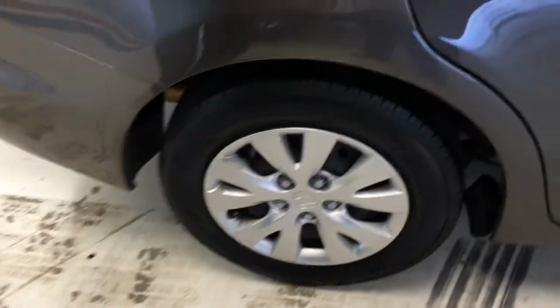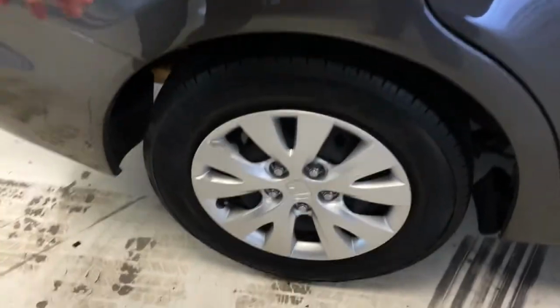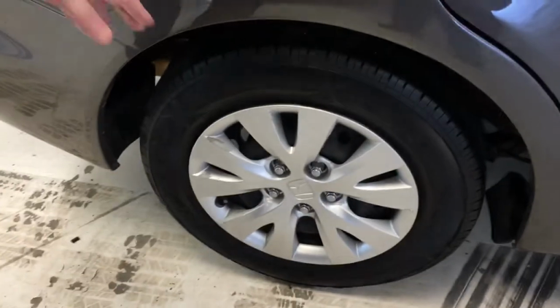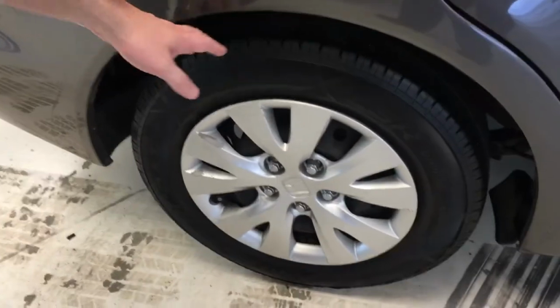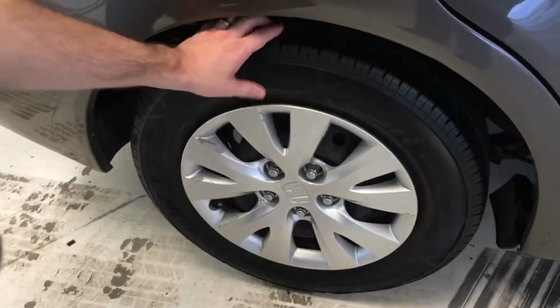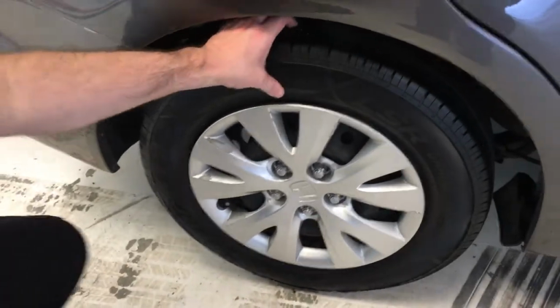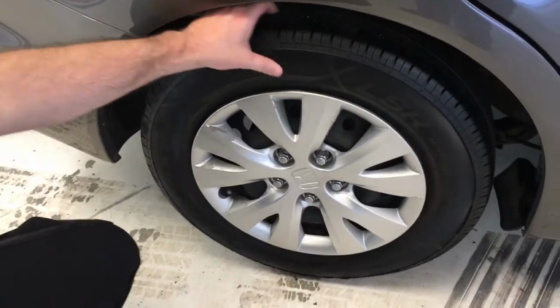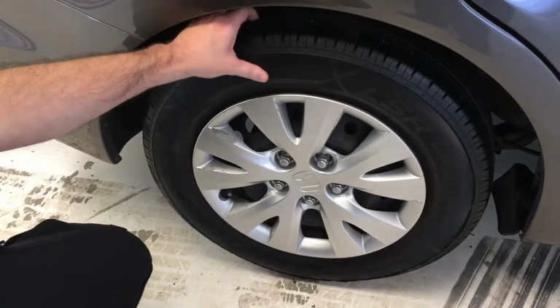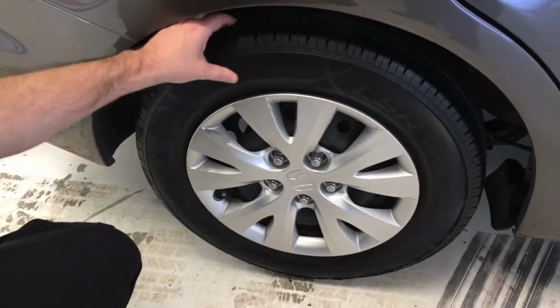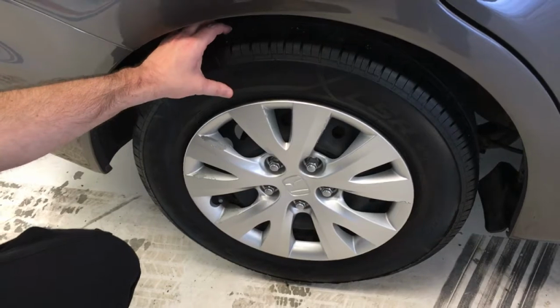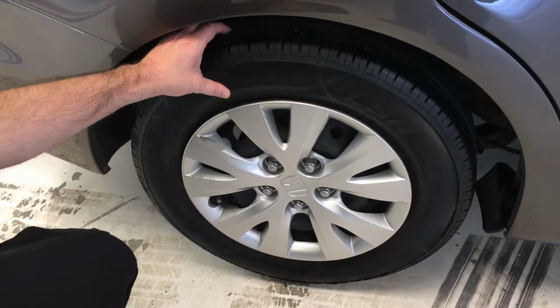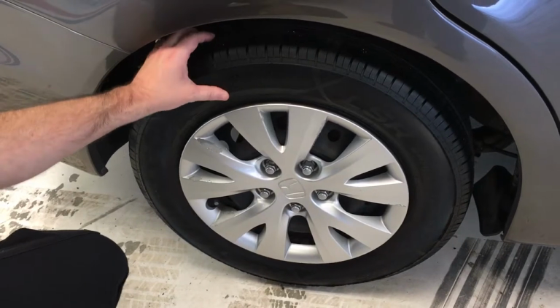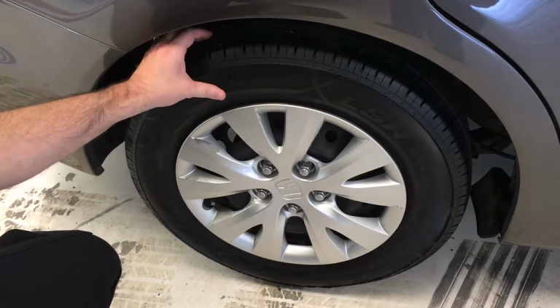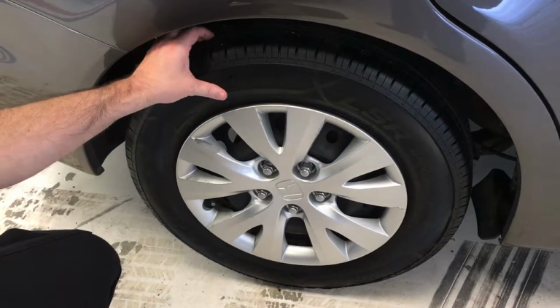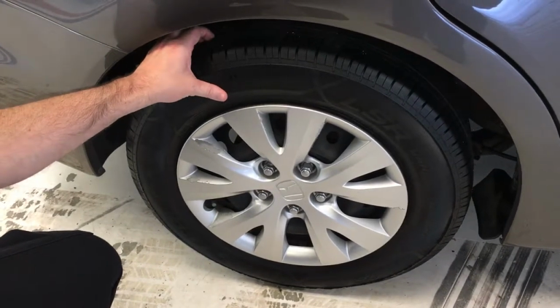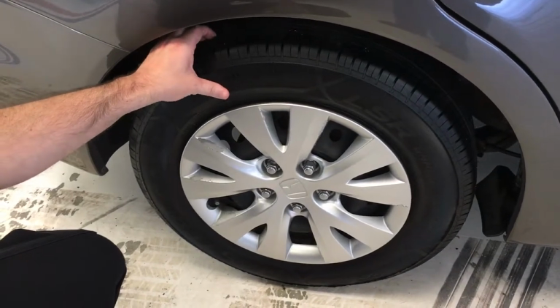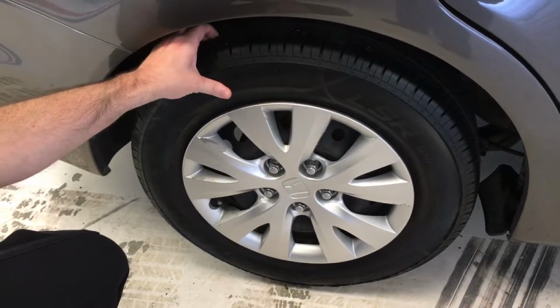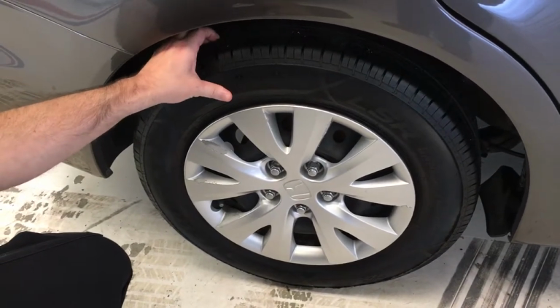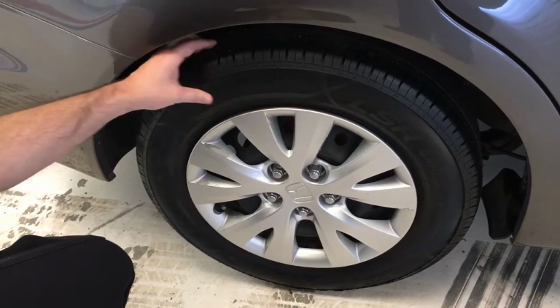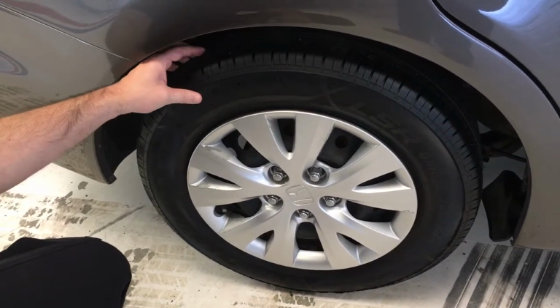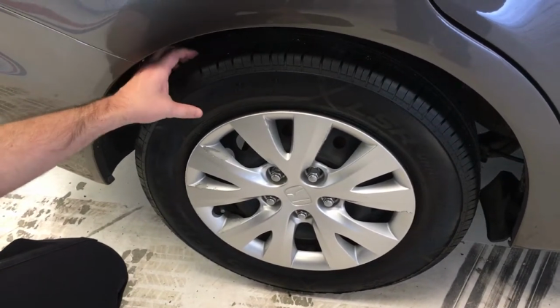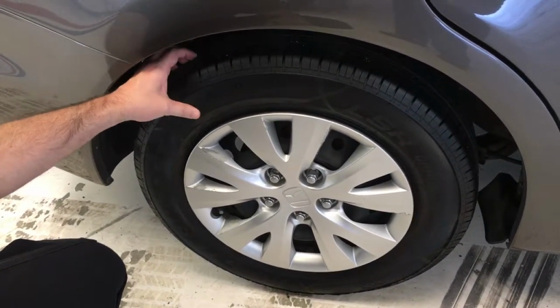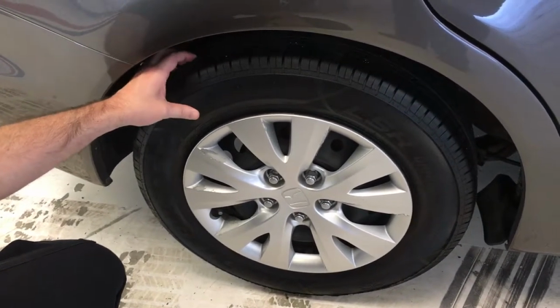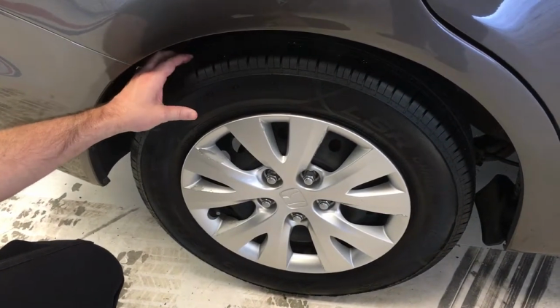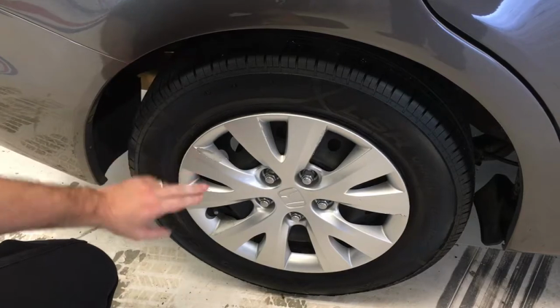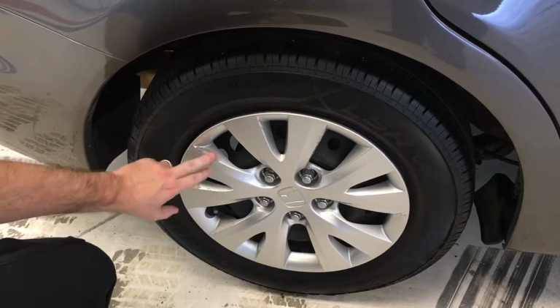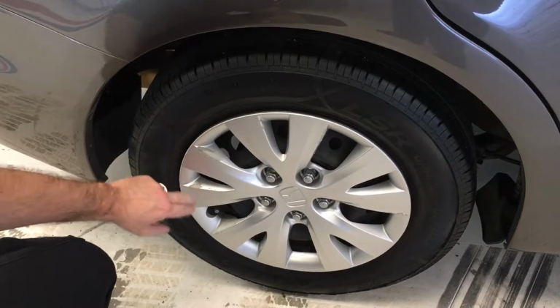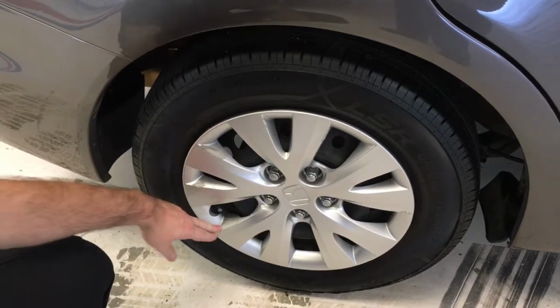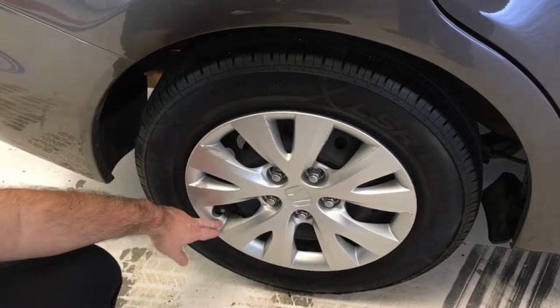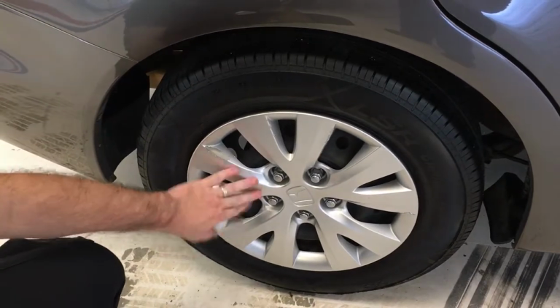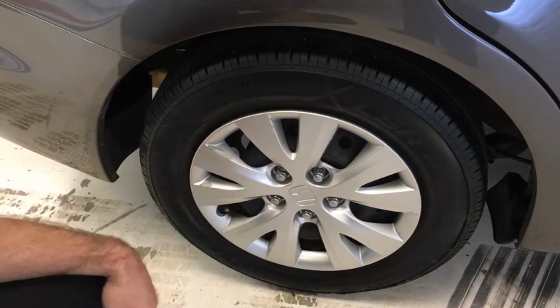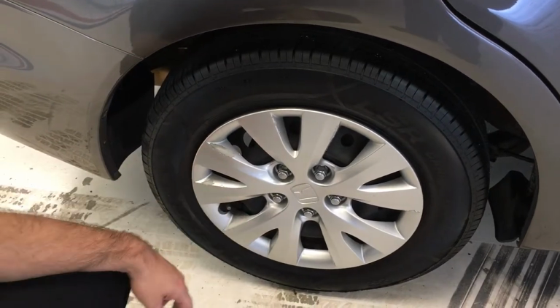Just checking these rear tires — not quite as much tread on the back, probably about 6/30 seconds I would say. Still Mastercraft tires, they all match. We do have a little scuffing on this wheel cover as well.